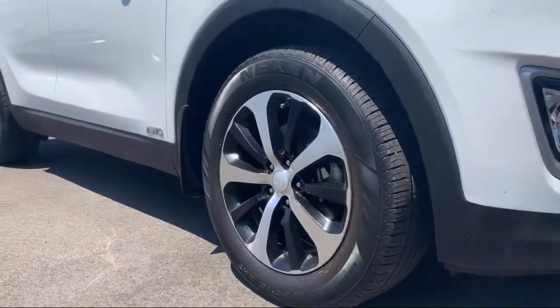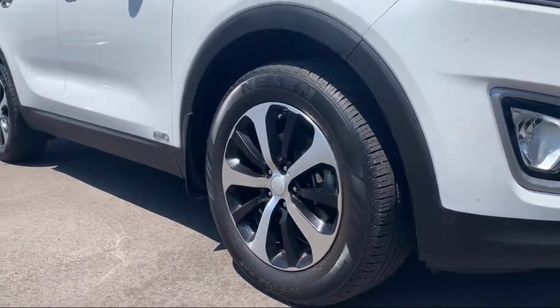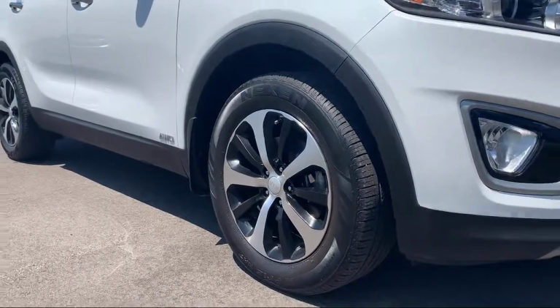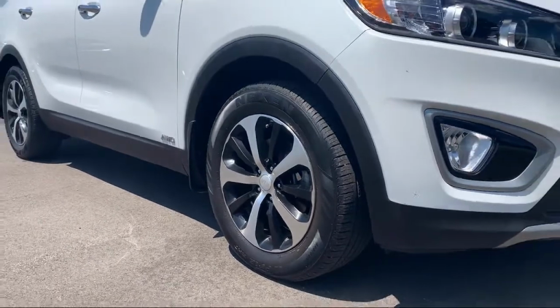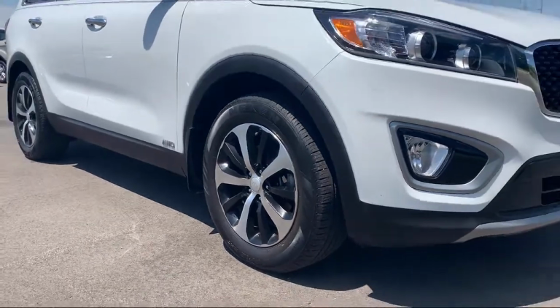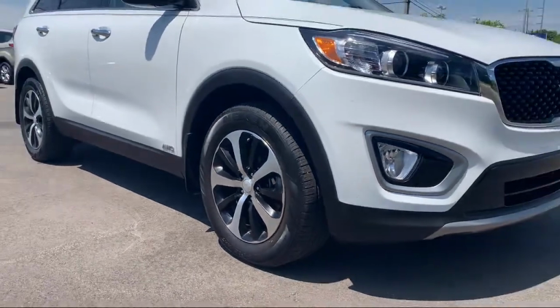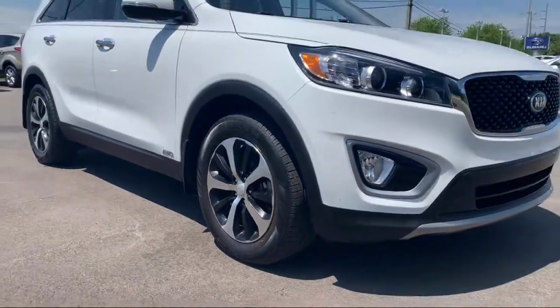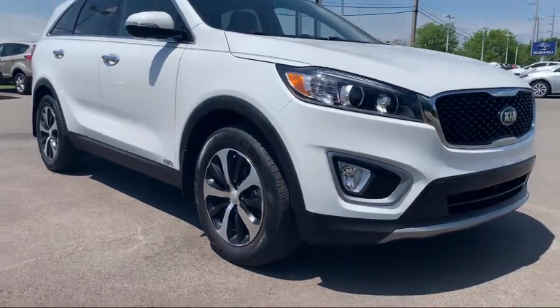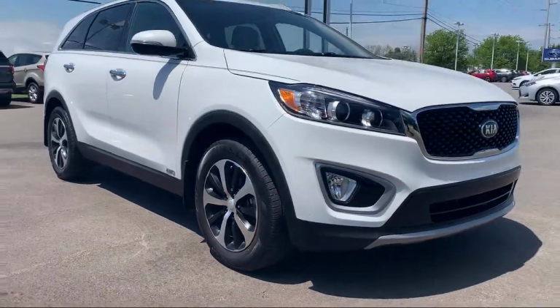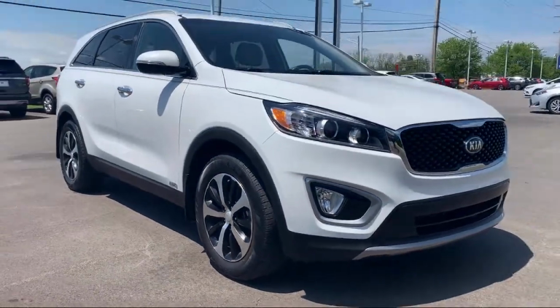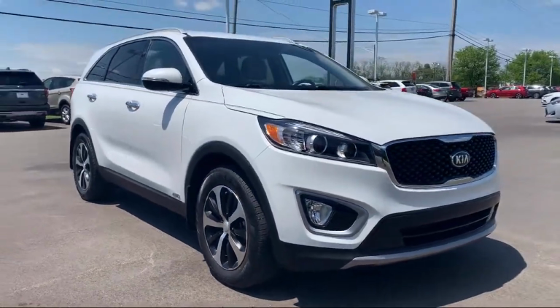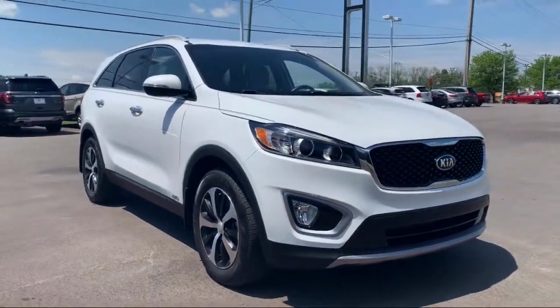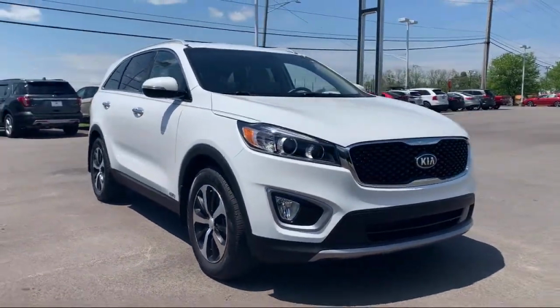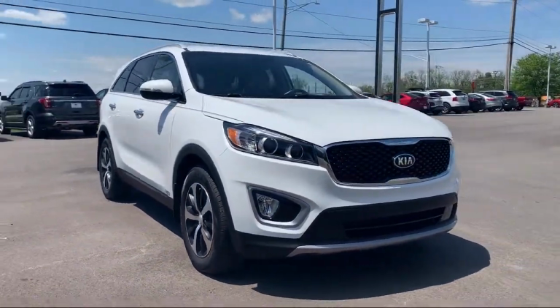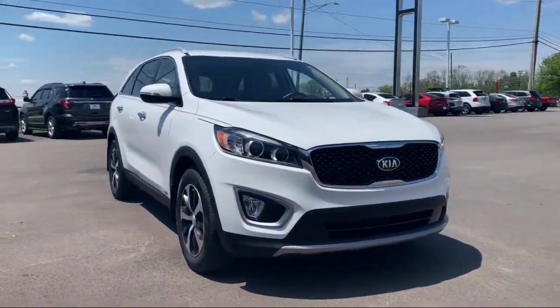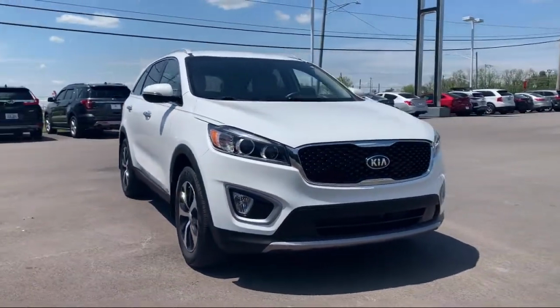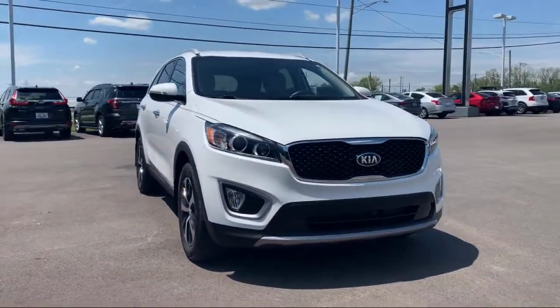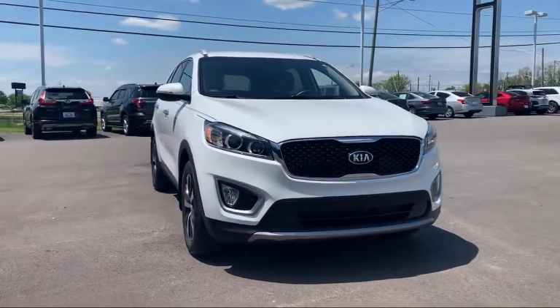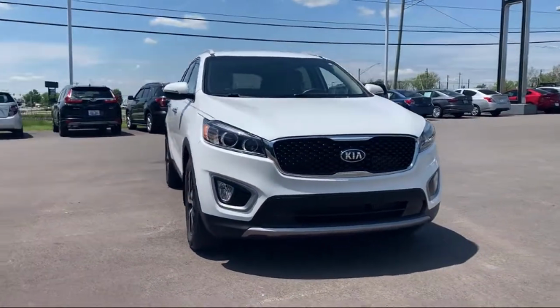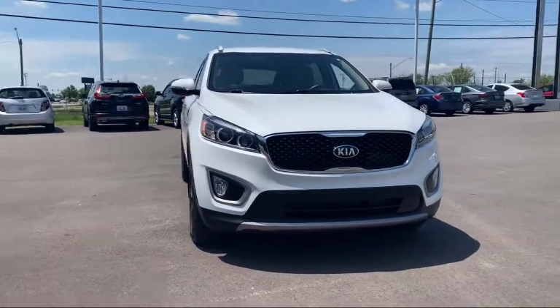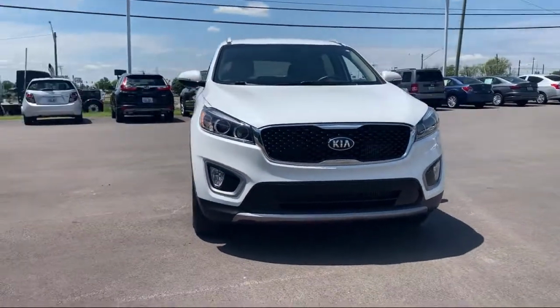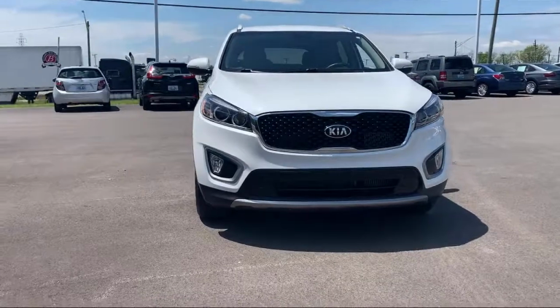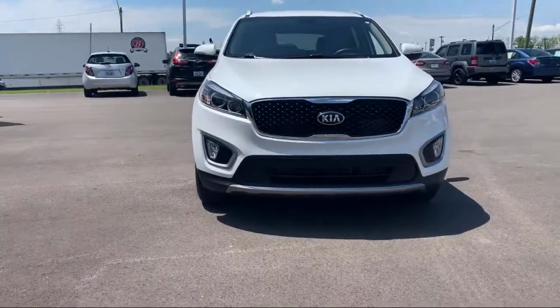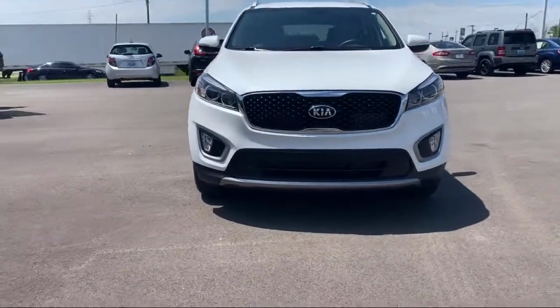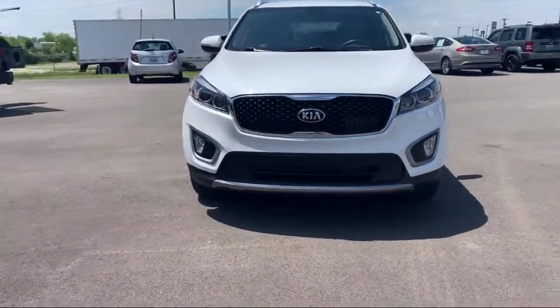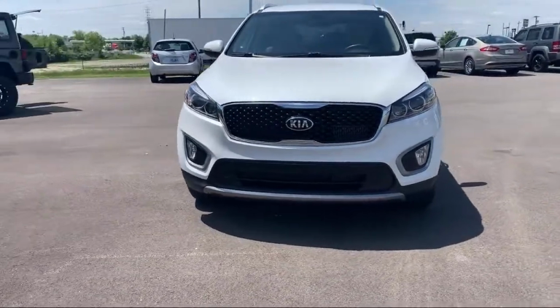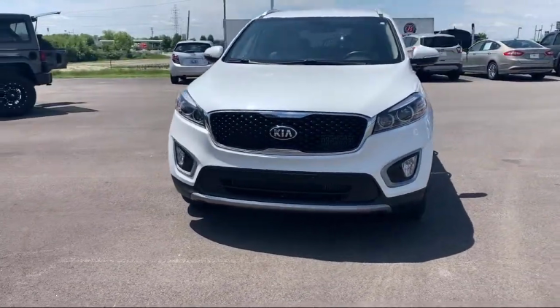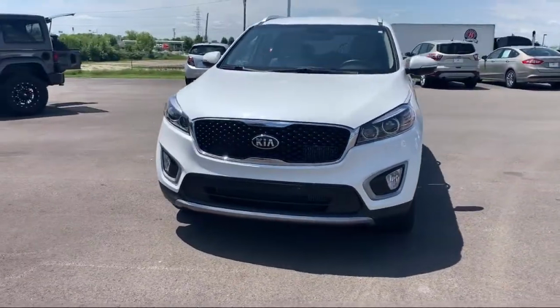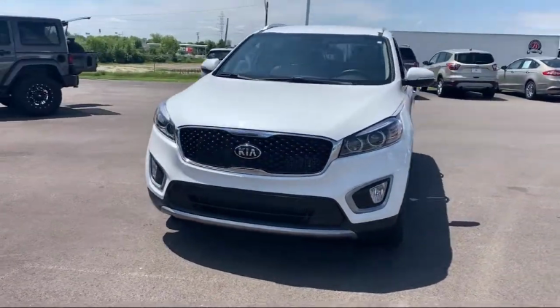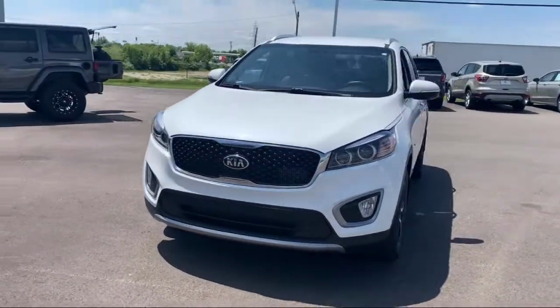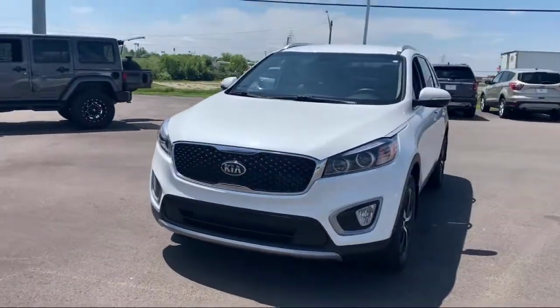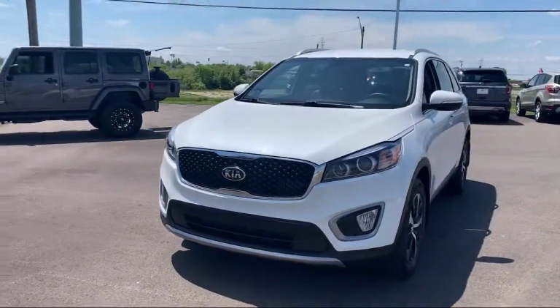Ask your neighbor — they bought from us. So come see us today. Joseph Cadillac Subaru is located at 7600 Industrial Road in Florence.